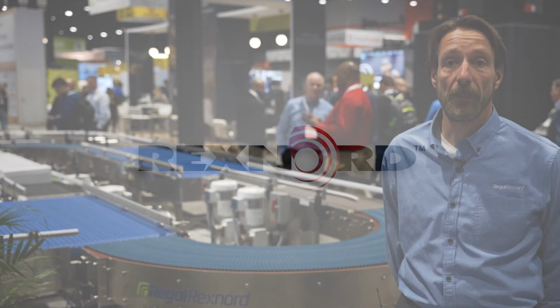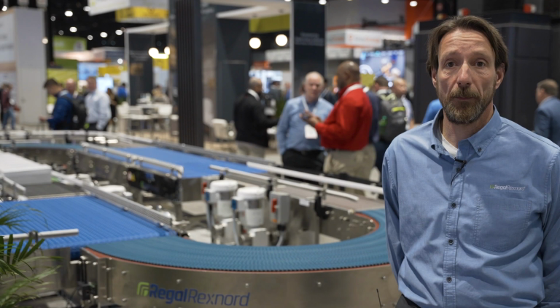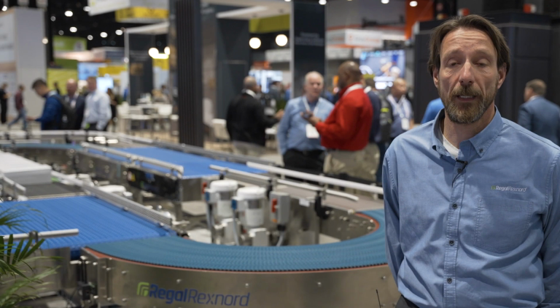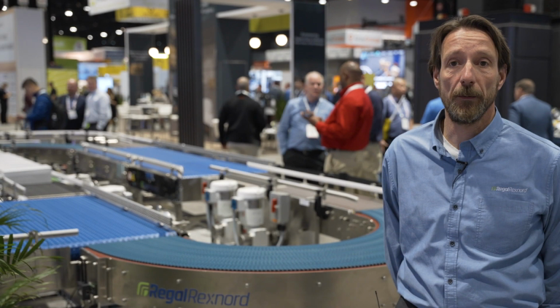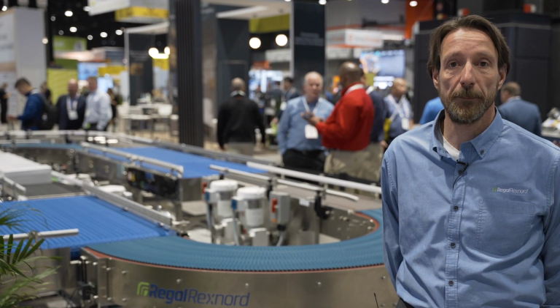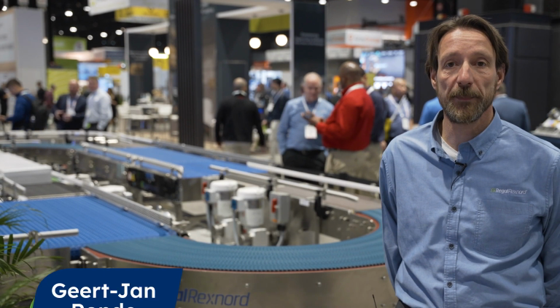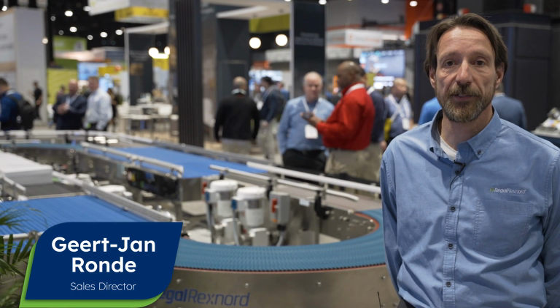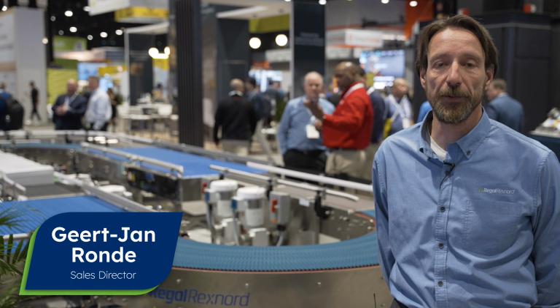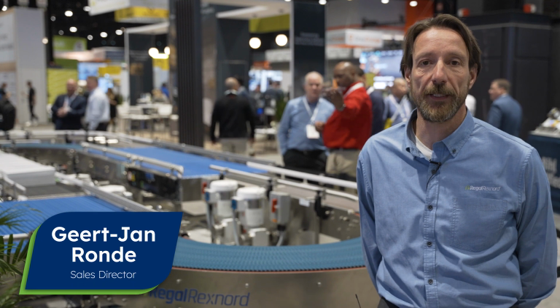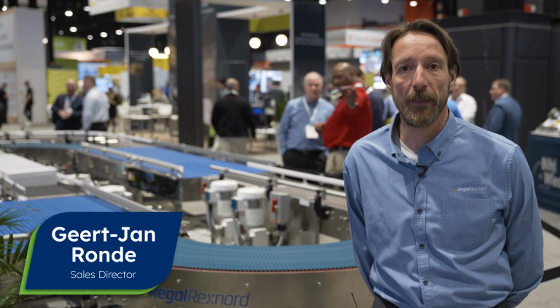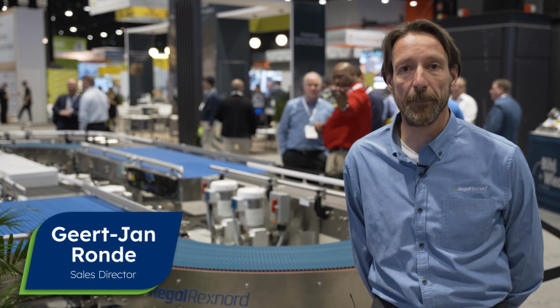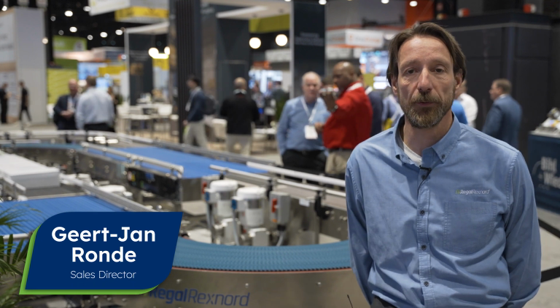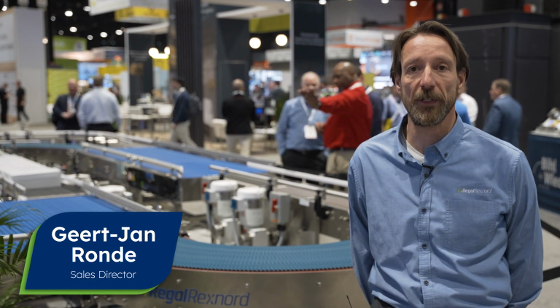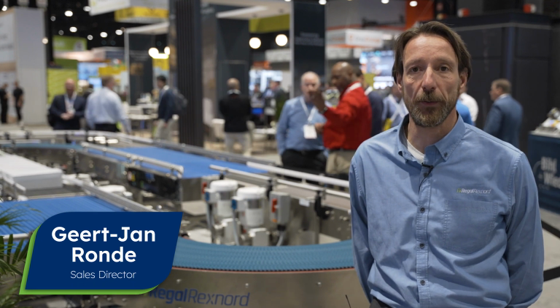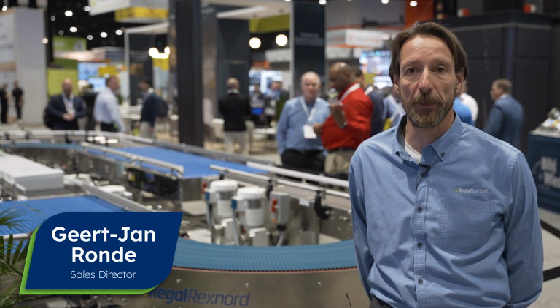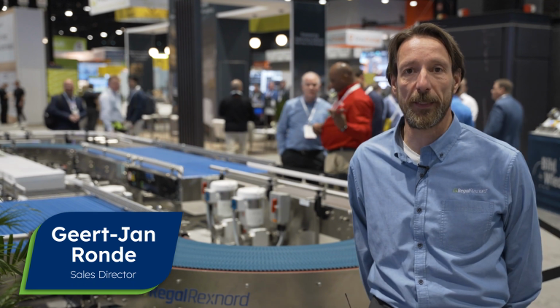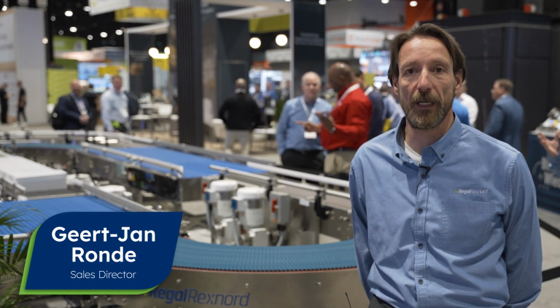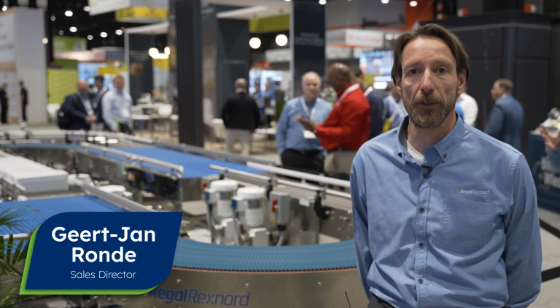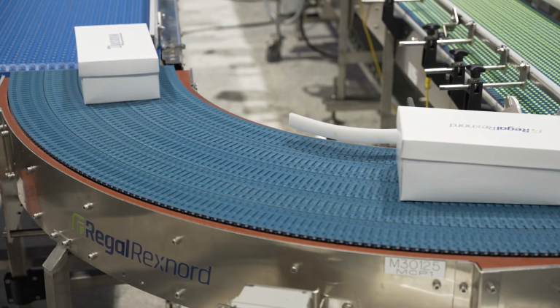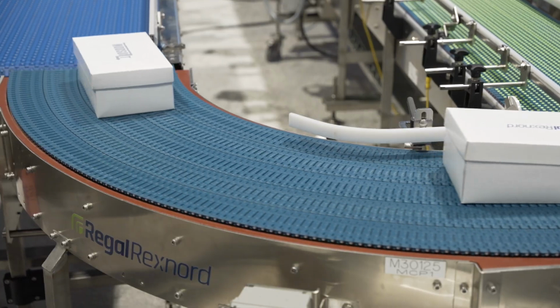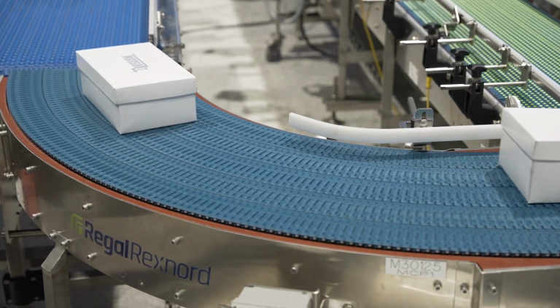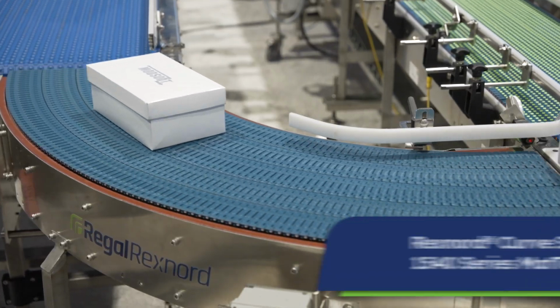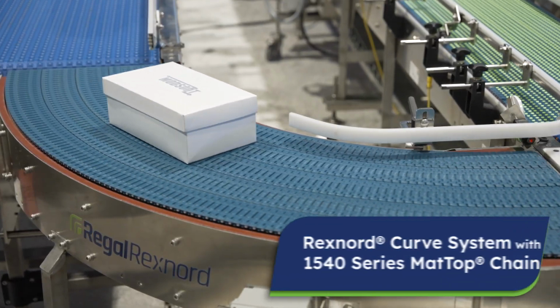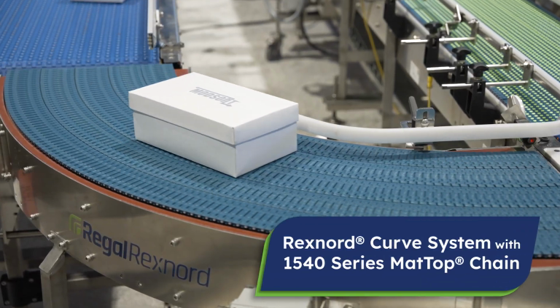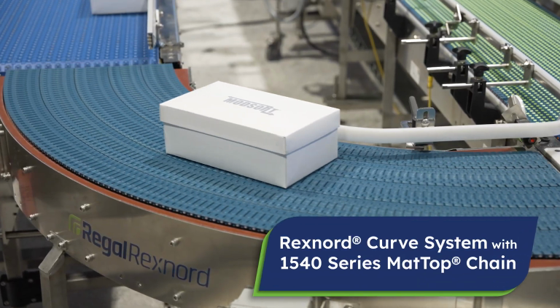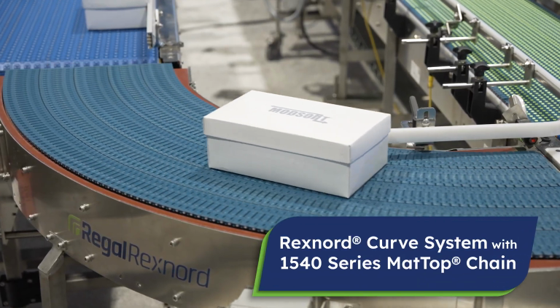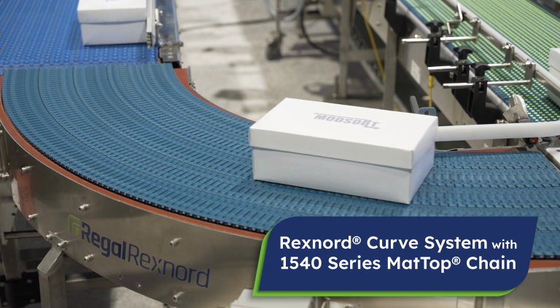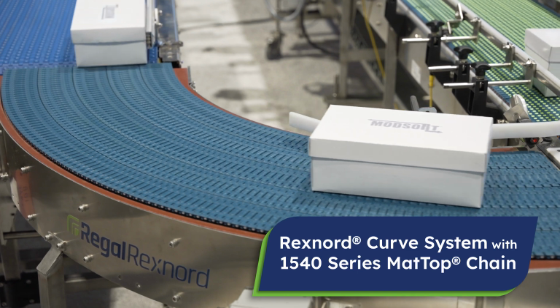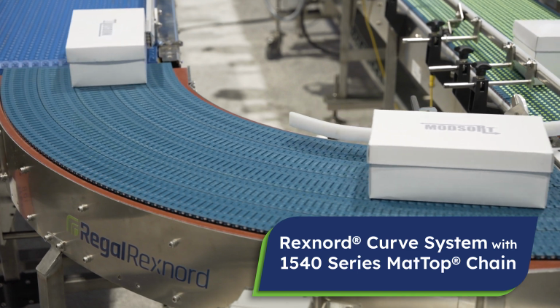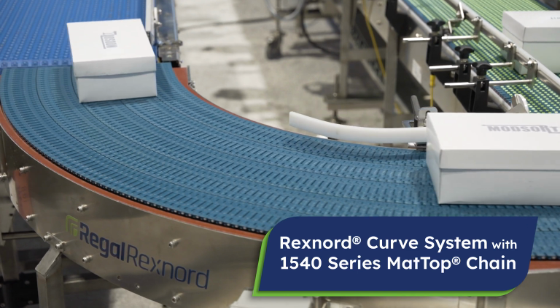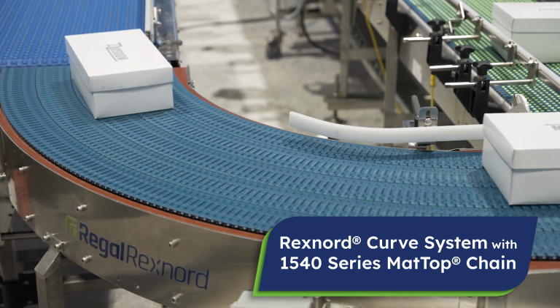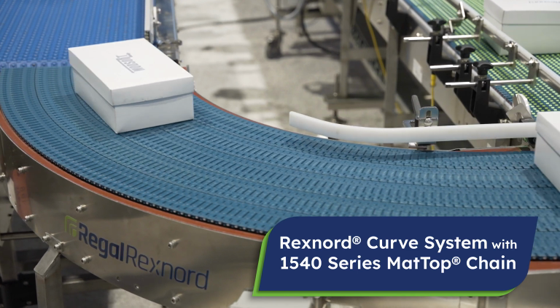My name is Geert-Jan Ronde and I'm happy to tell you a little bit about our Rexnord curve system using our 1540 modular chain.